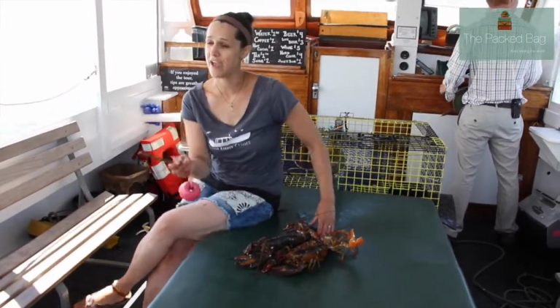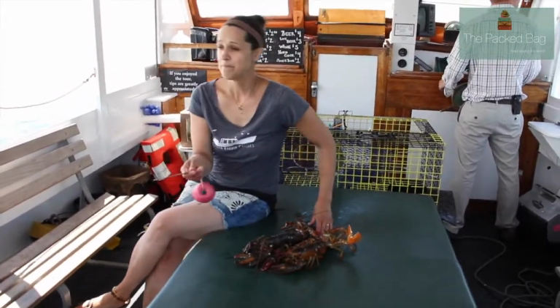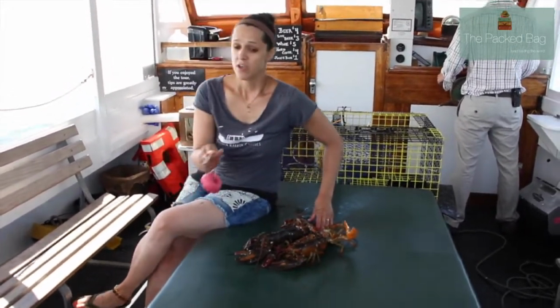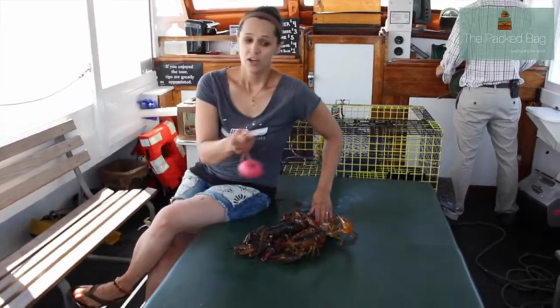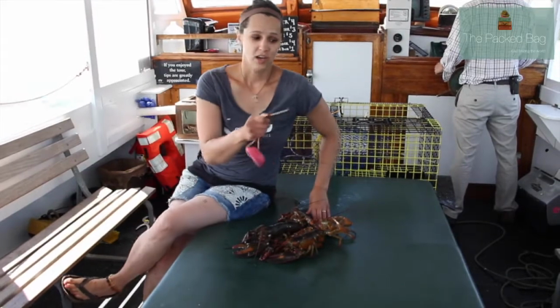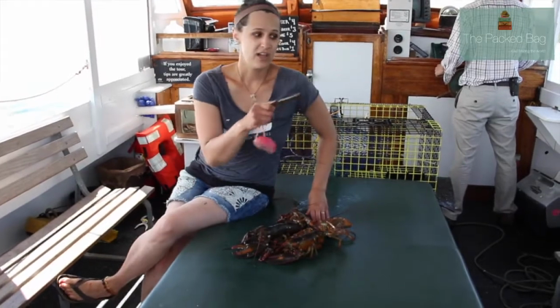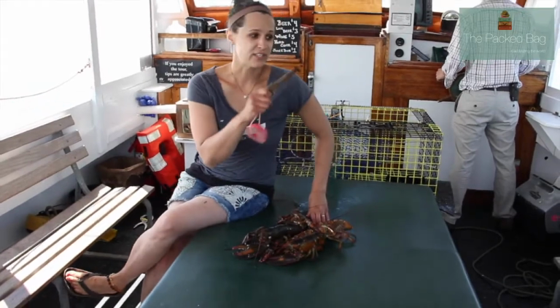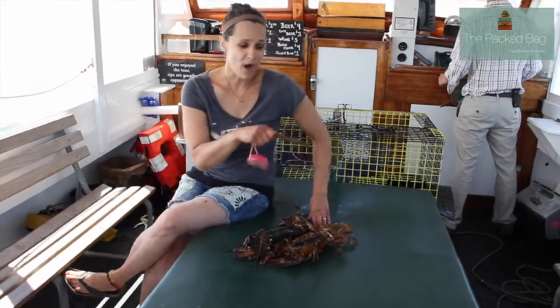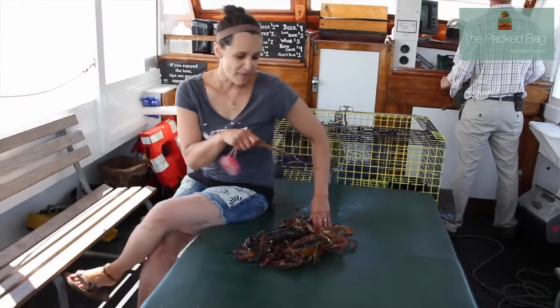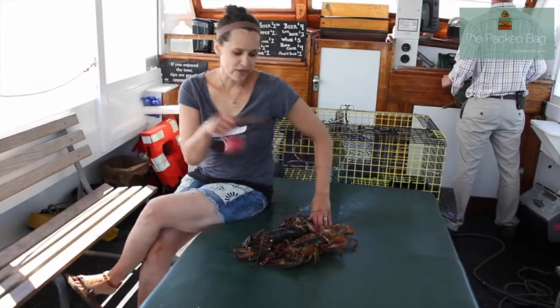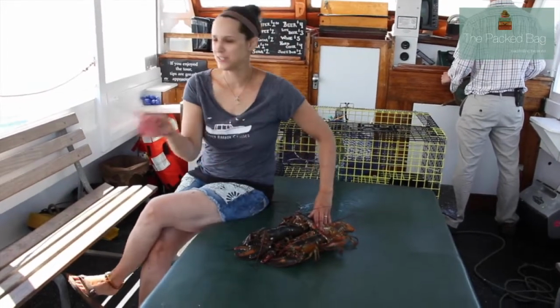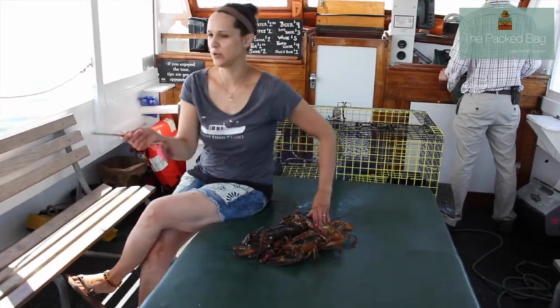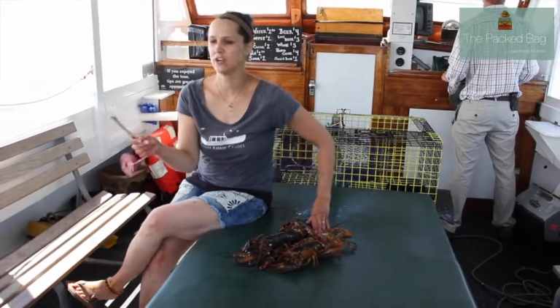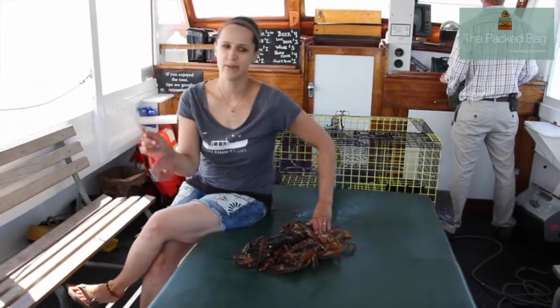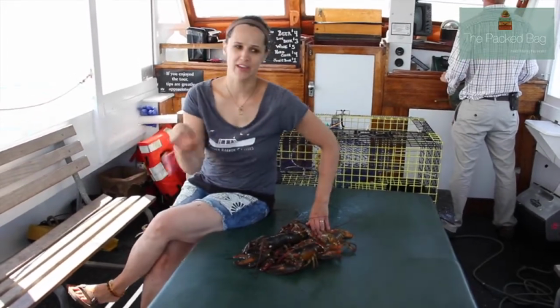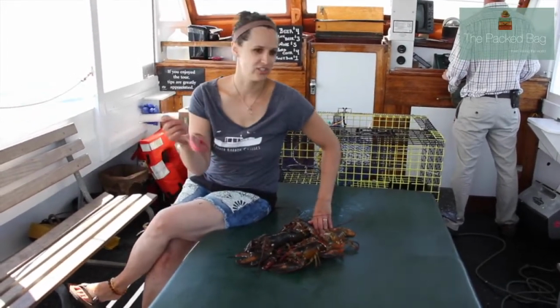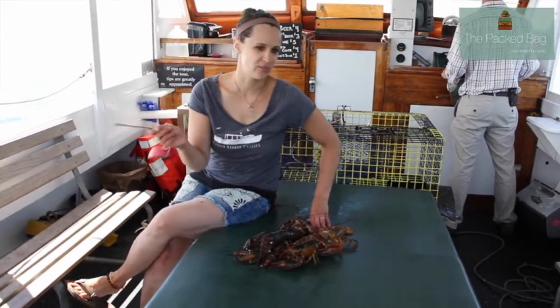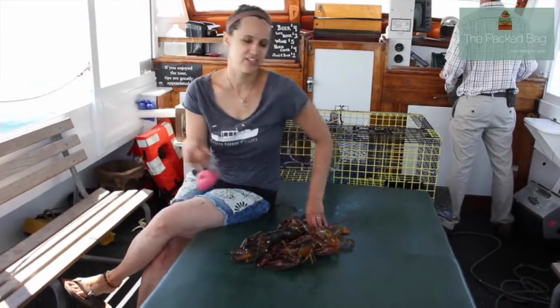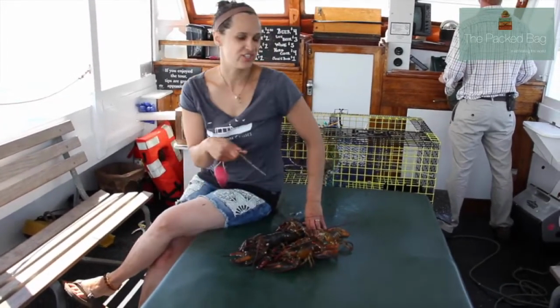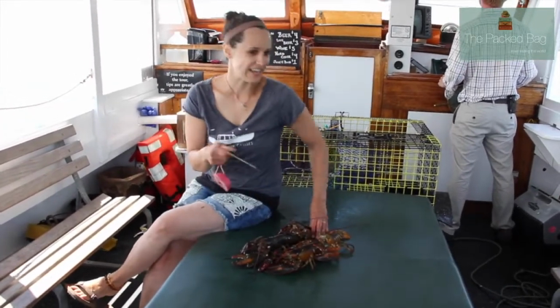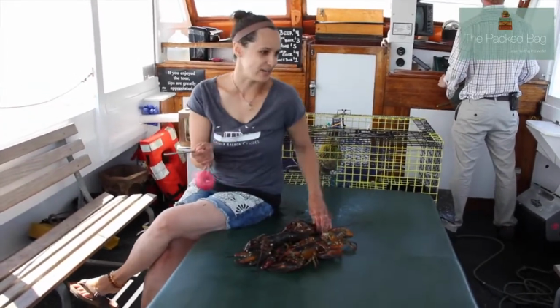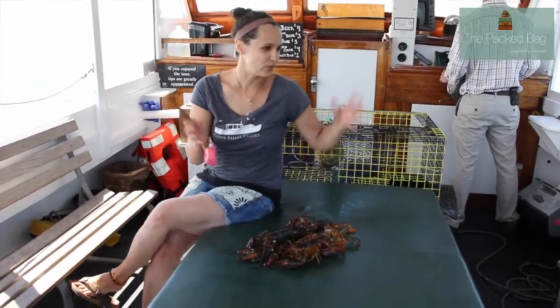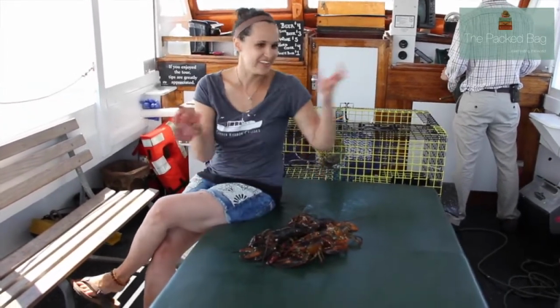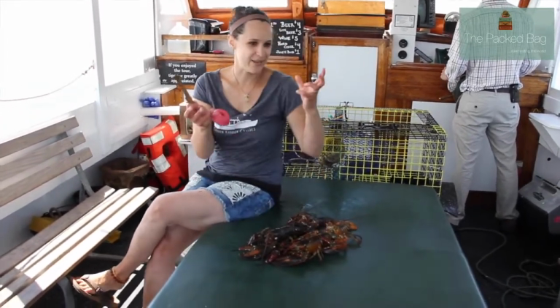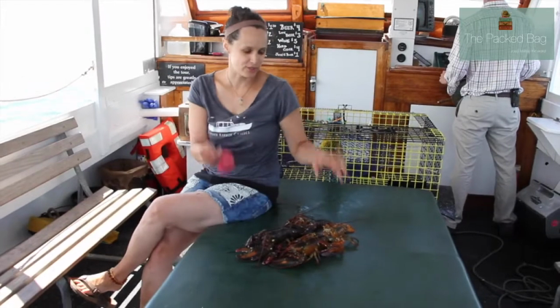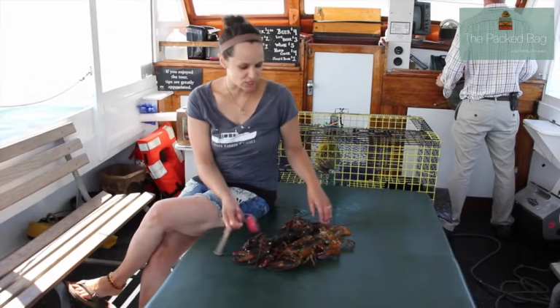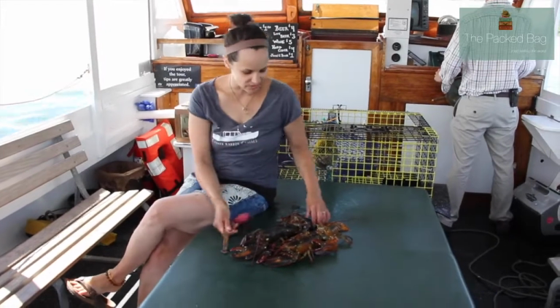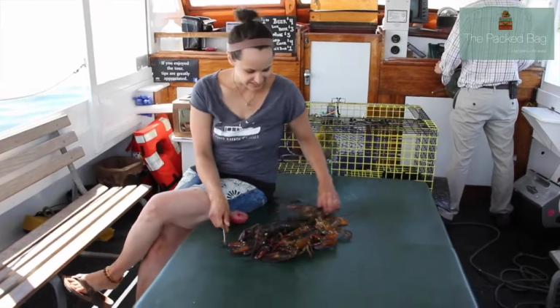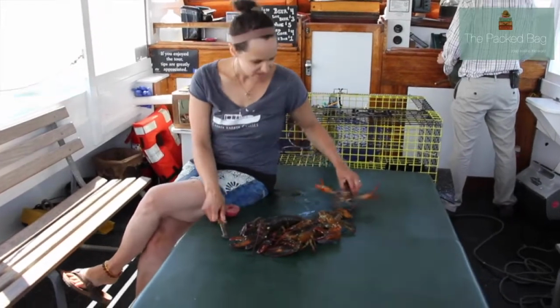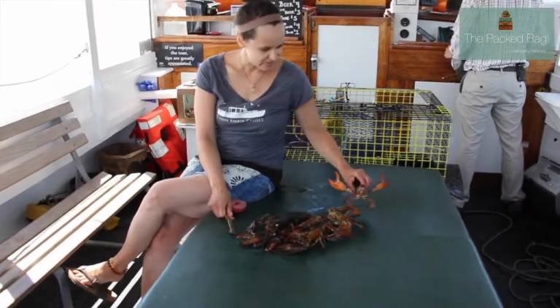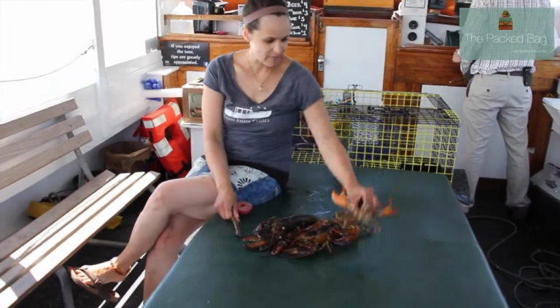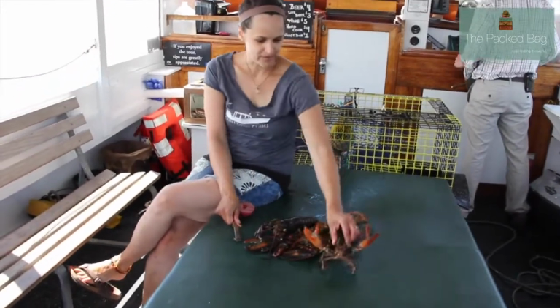No bigger than five inches because we want to keep the larger lobsters for the breeding population. If a small male goes up to a large female and she needs to breed, she's just going to eat them. So we need to keep those larger lobsters for that purpose.